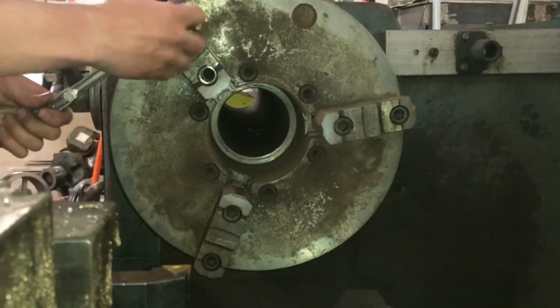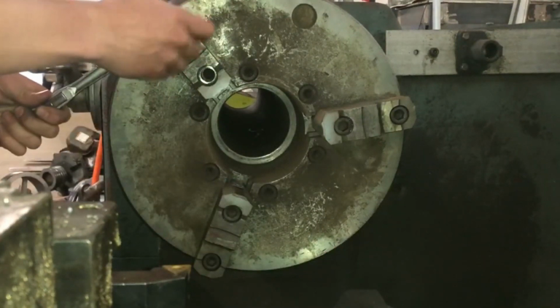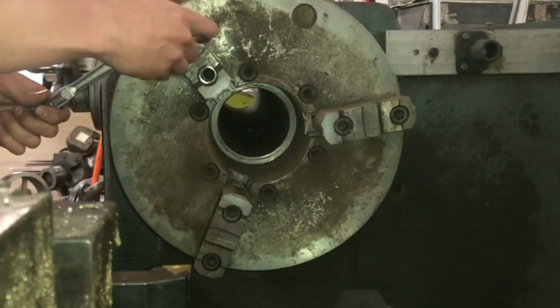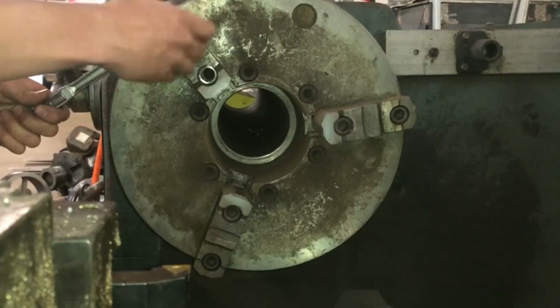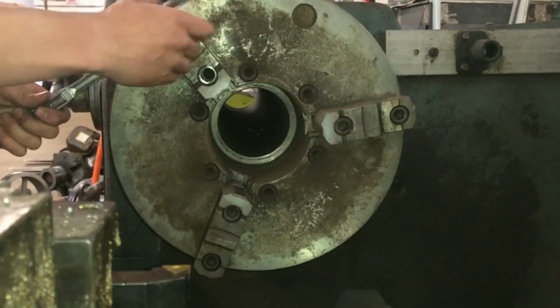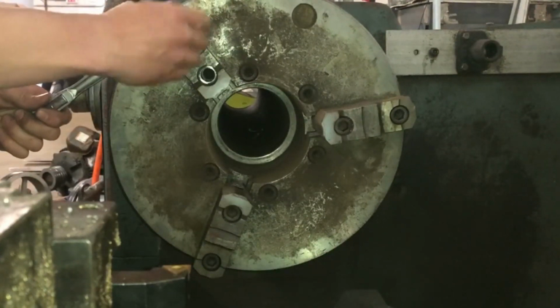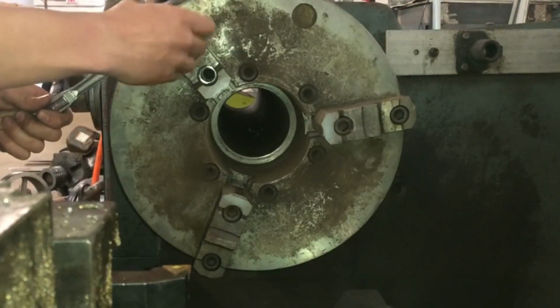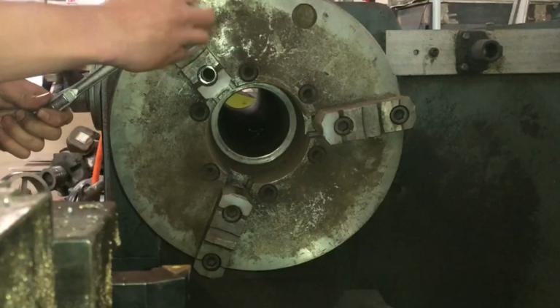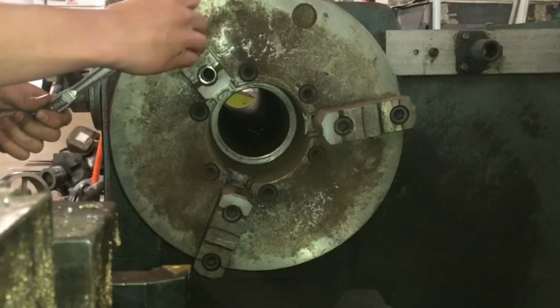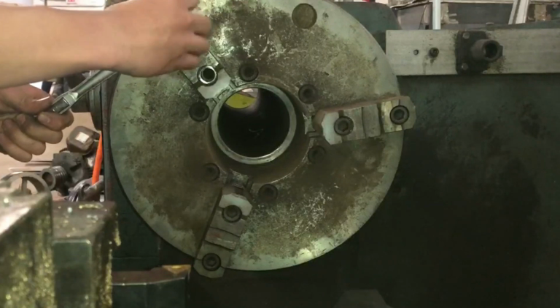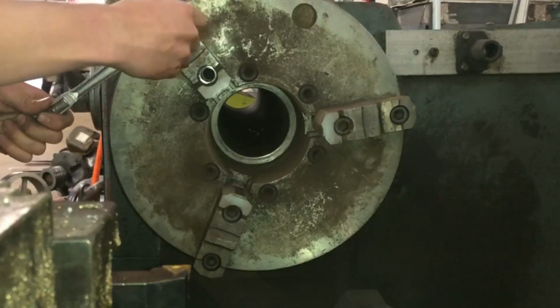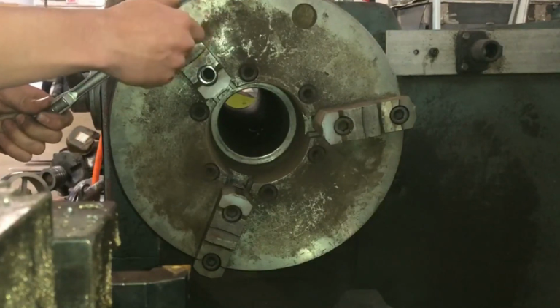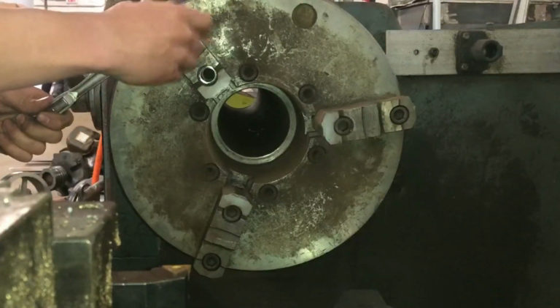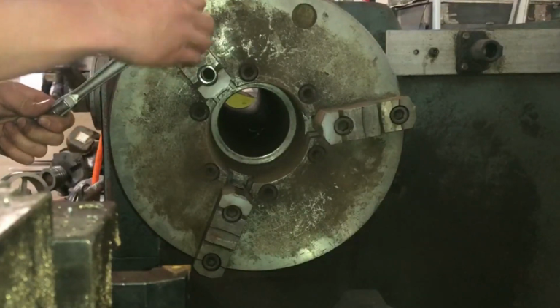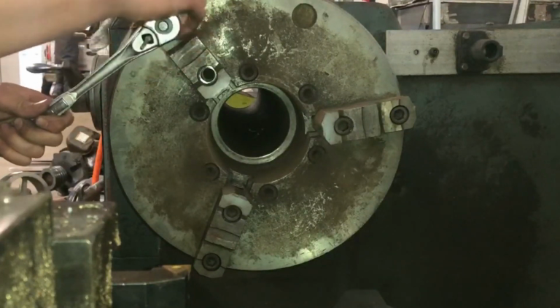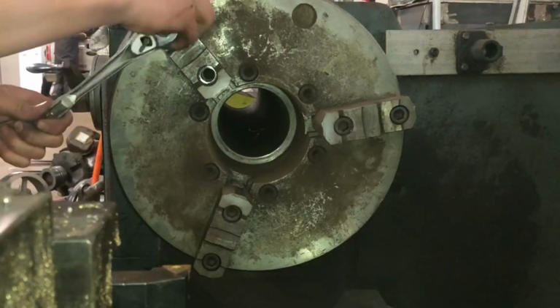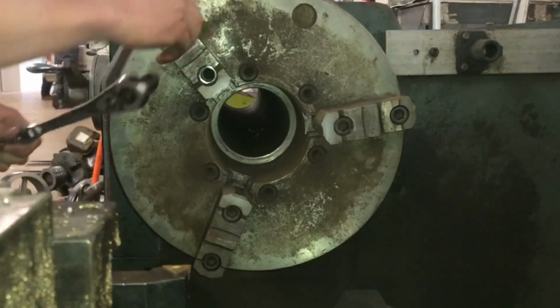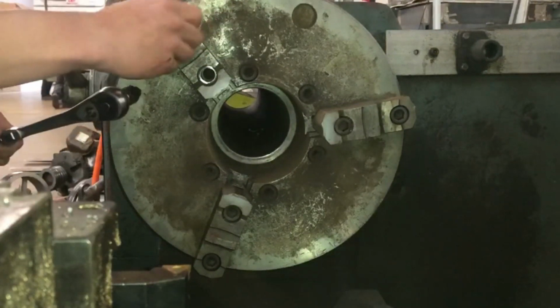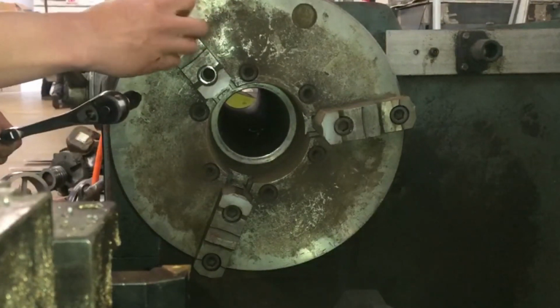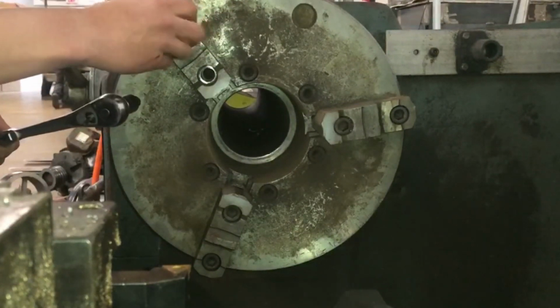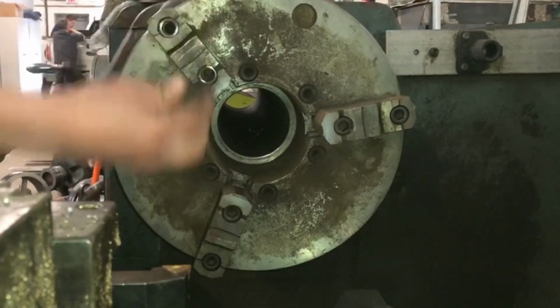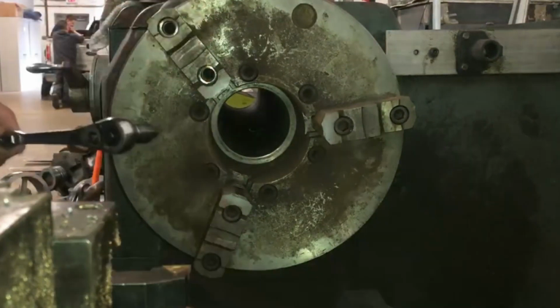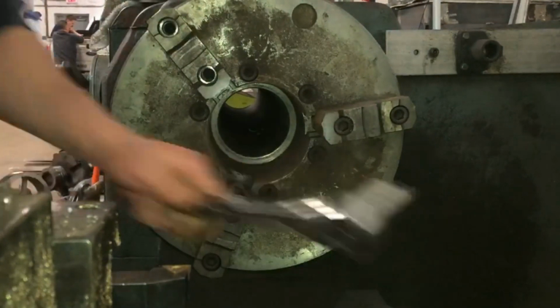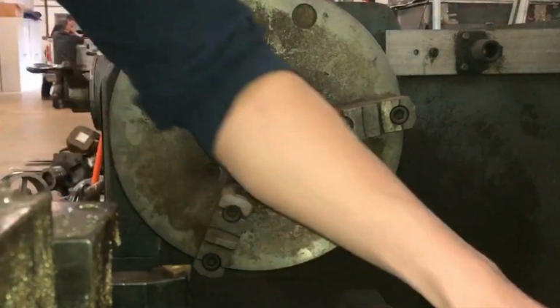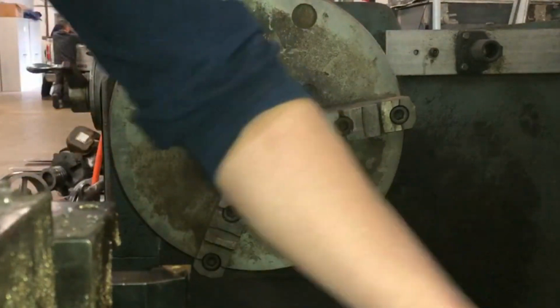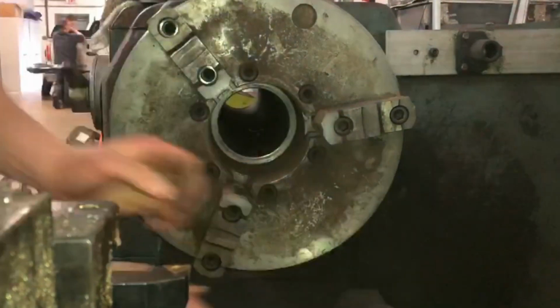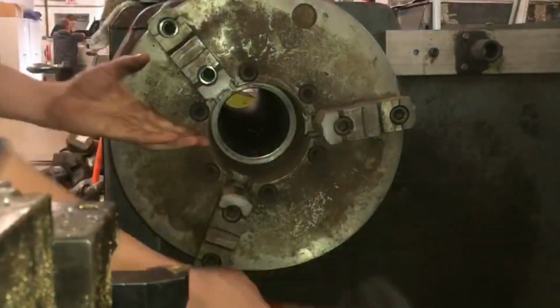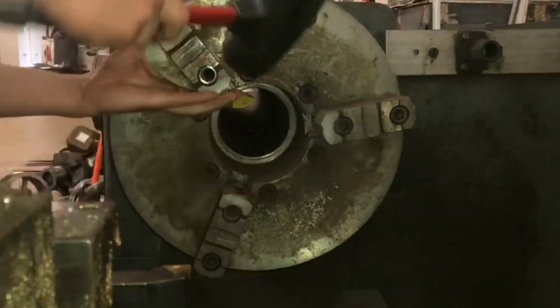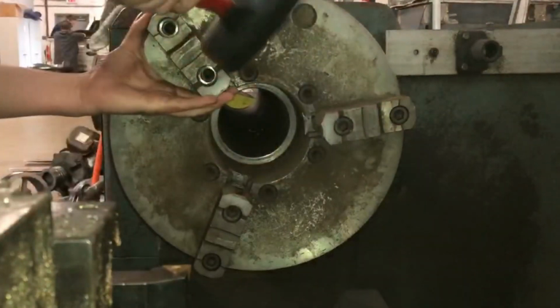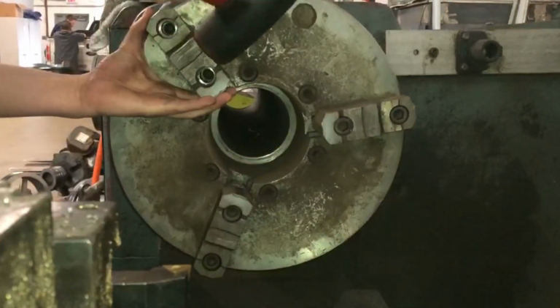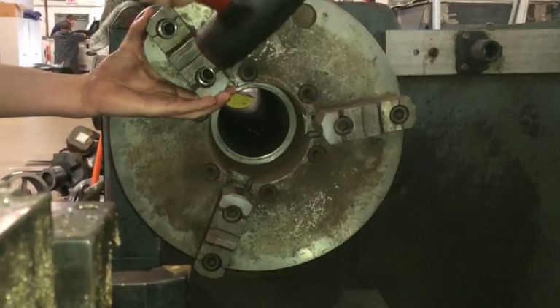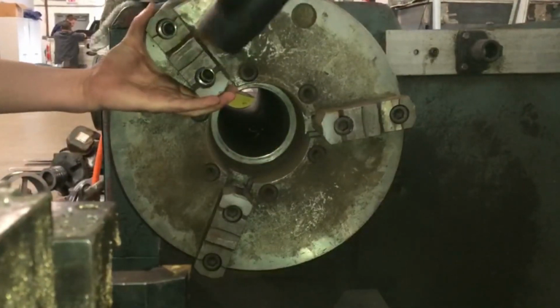I had to grab my three-eighths Allen socket. Usually you would have an Allen key wrench, but I thankfully have the socket with the ratchet.